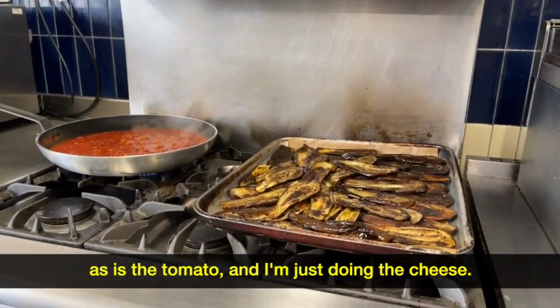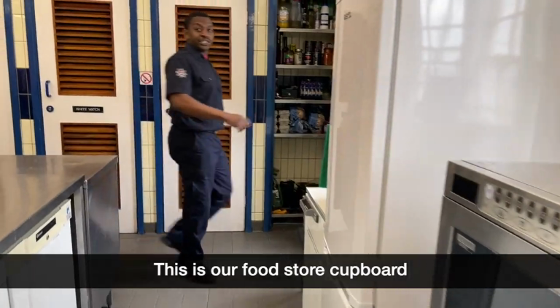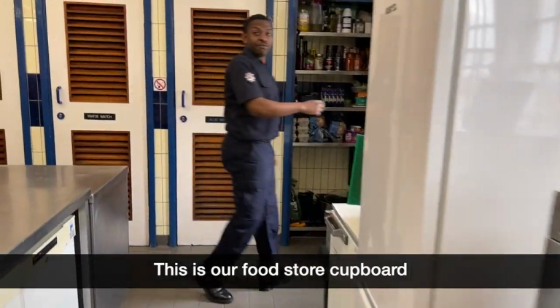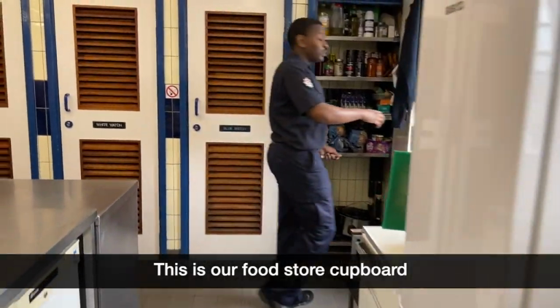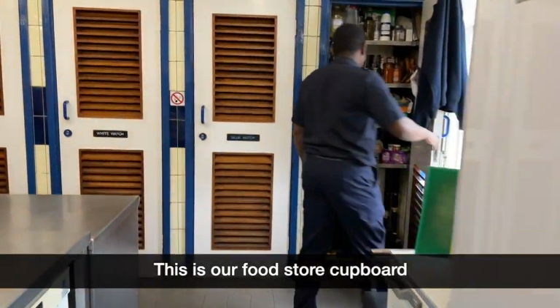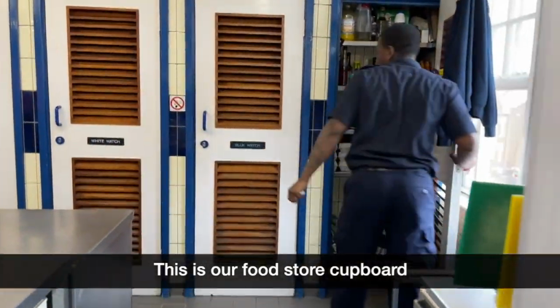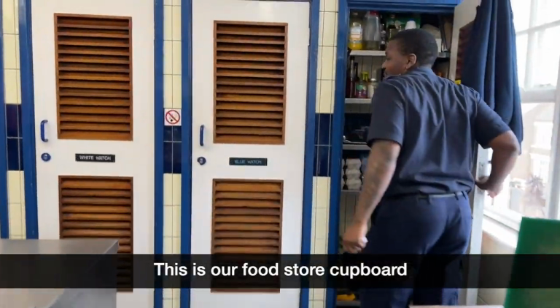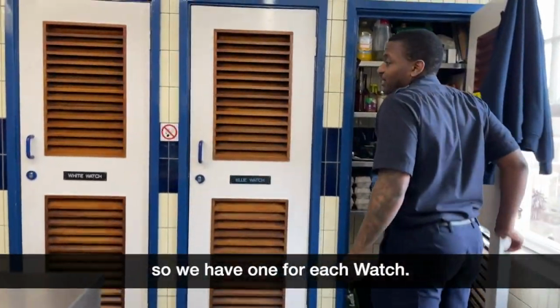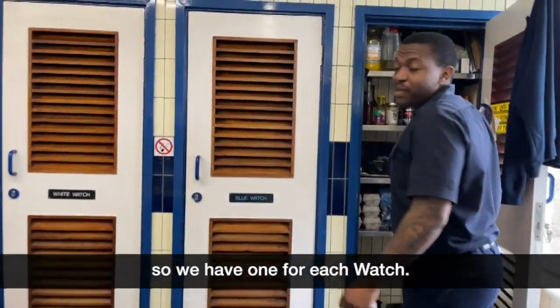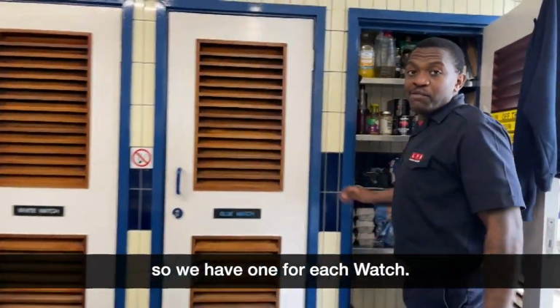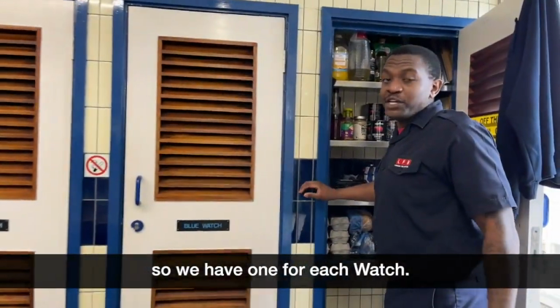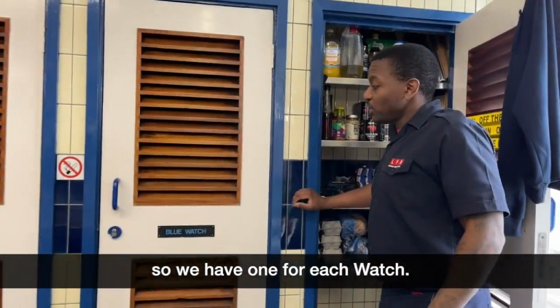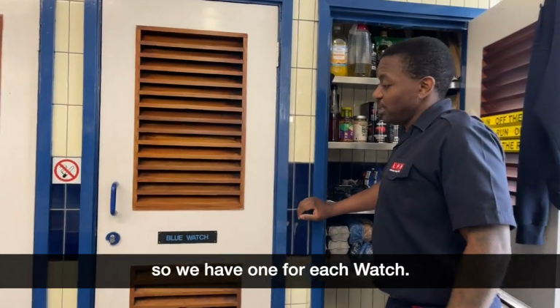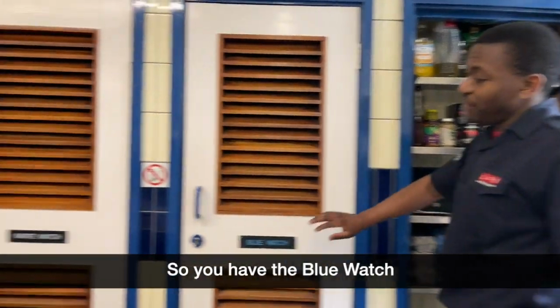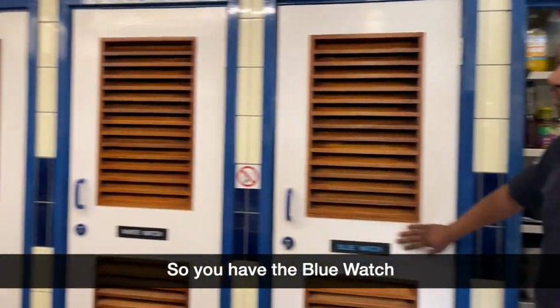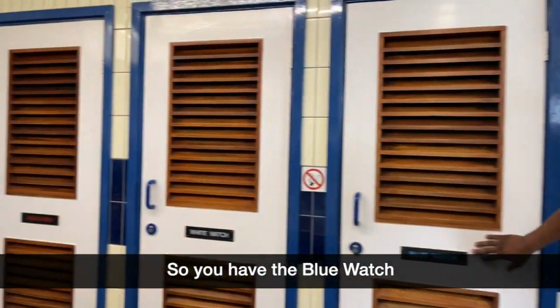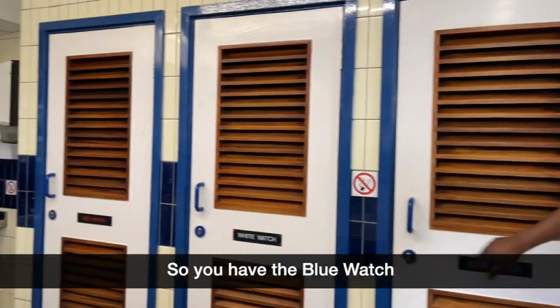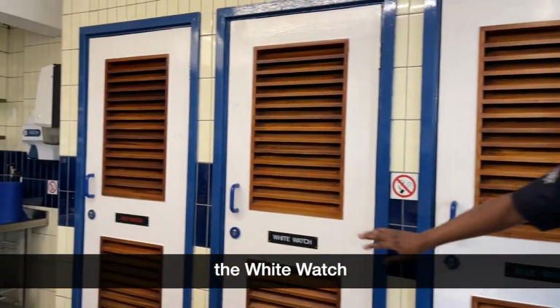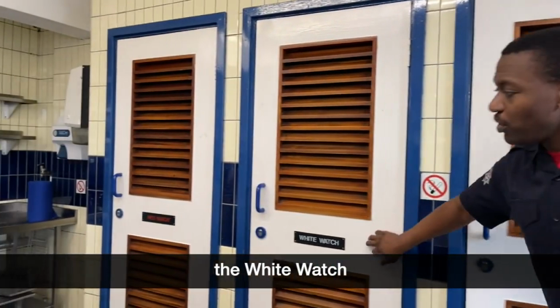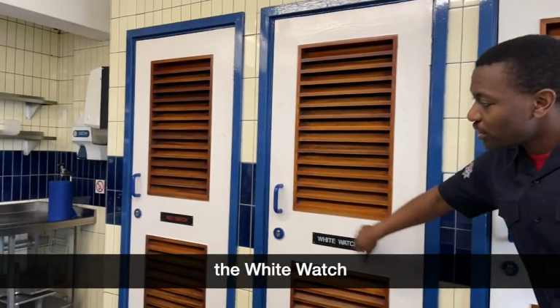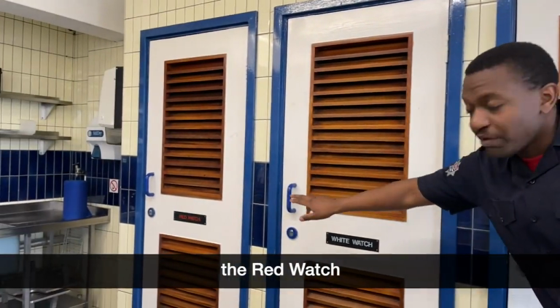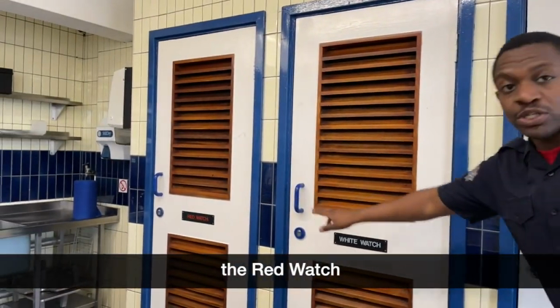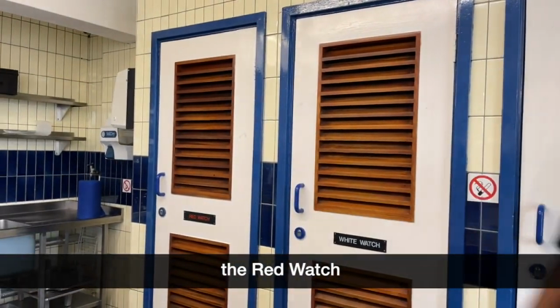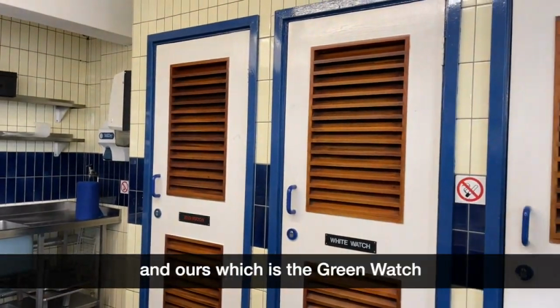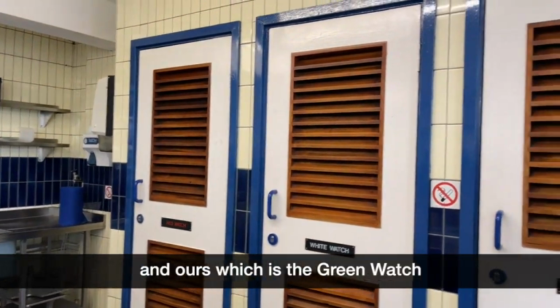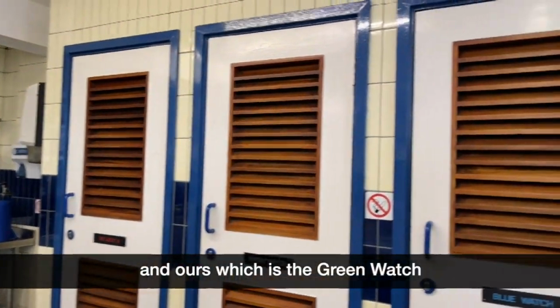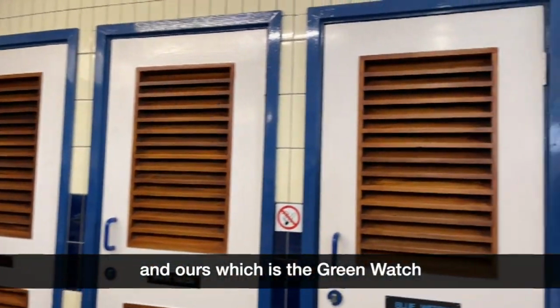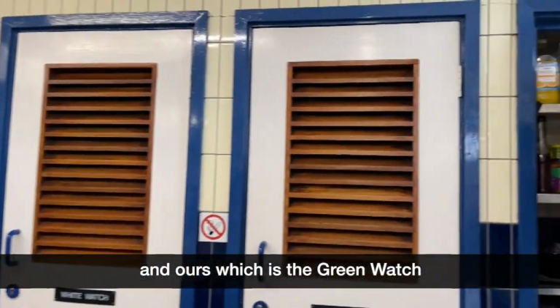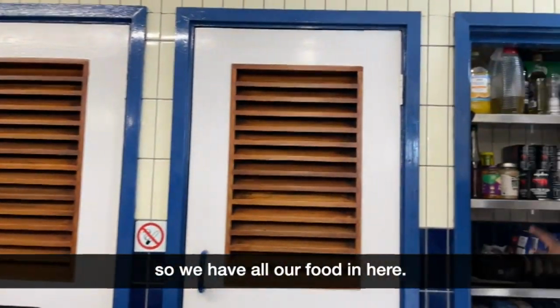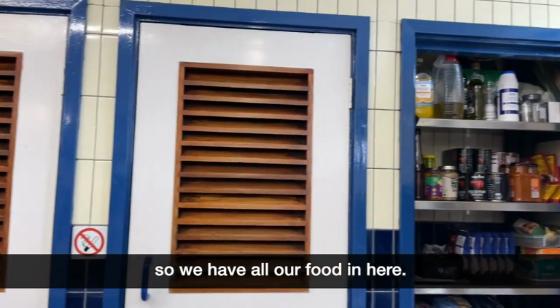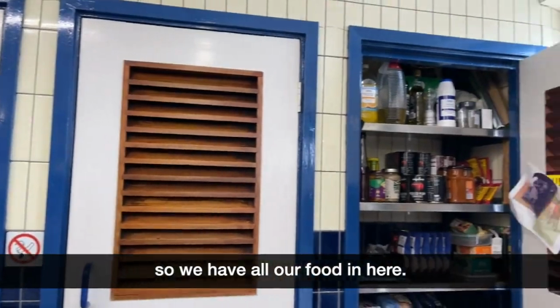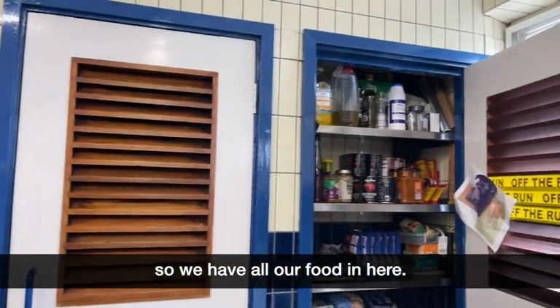This is our food store cupboard. We have one for each watch — so you have the blue watch, the white watch, the red watch, and ours which is the green watch. So we have all our food in here.